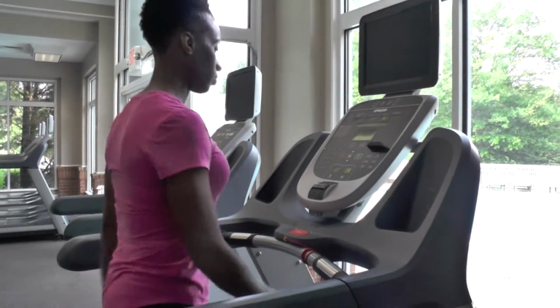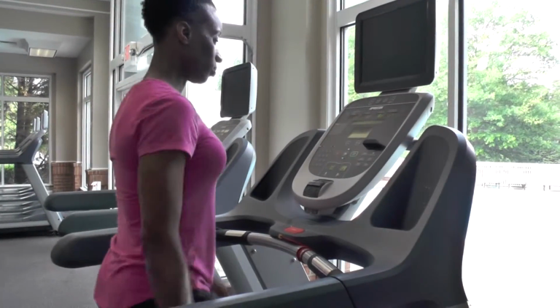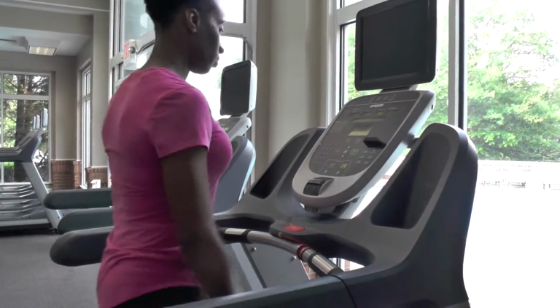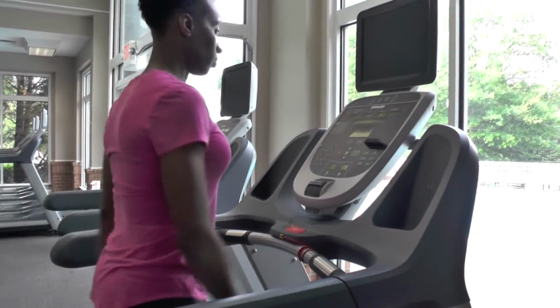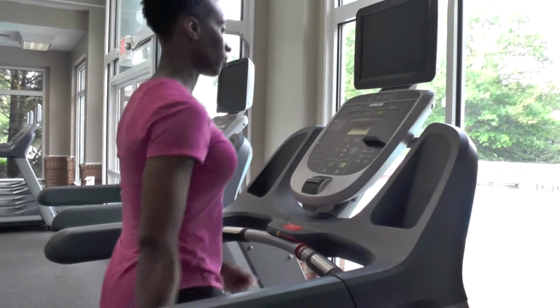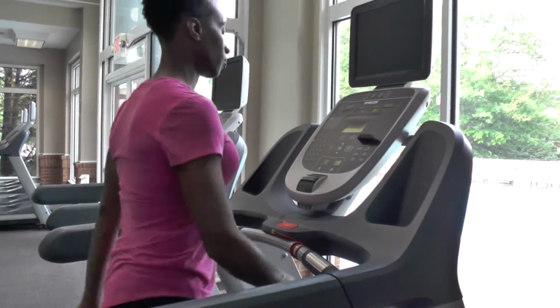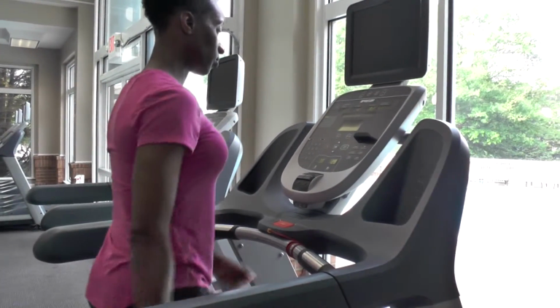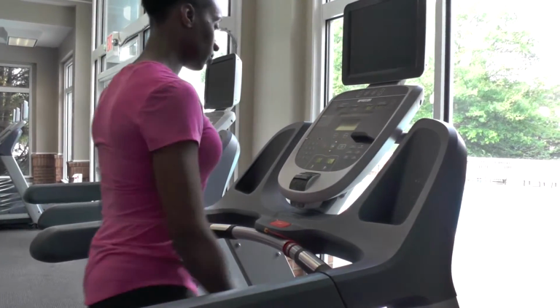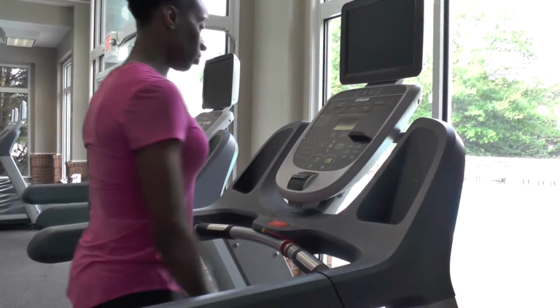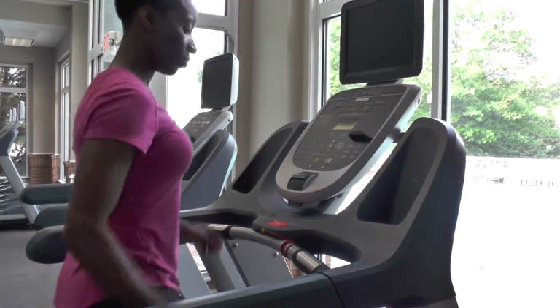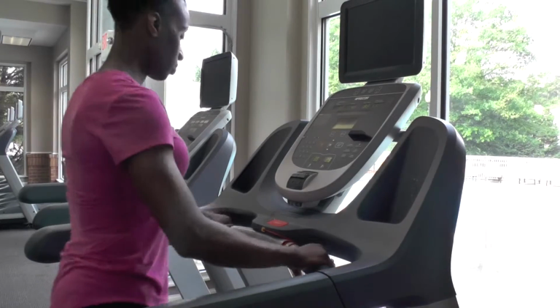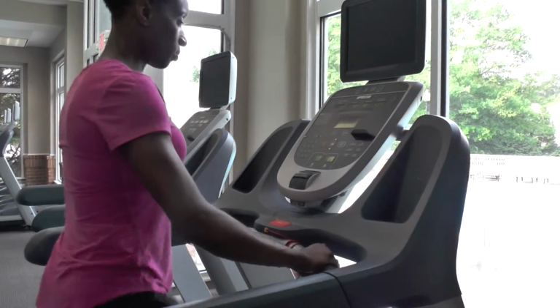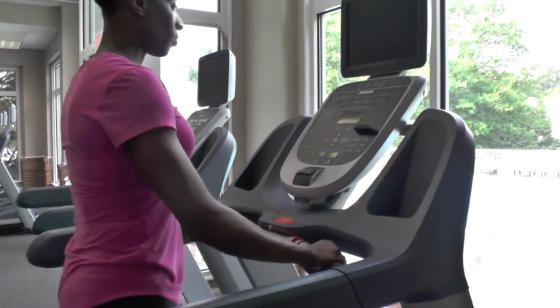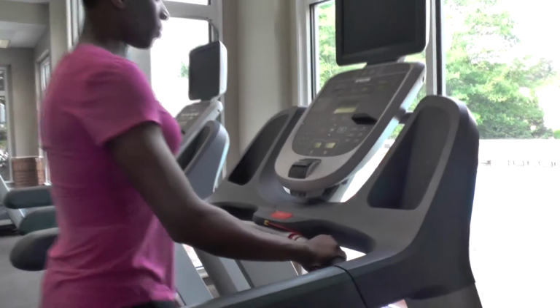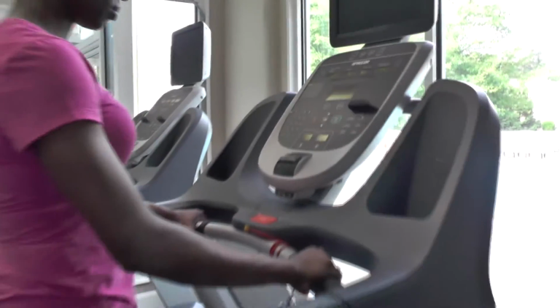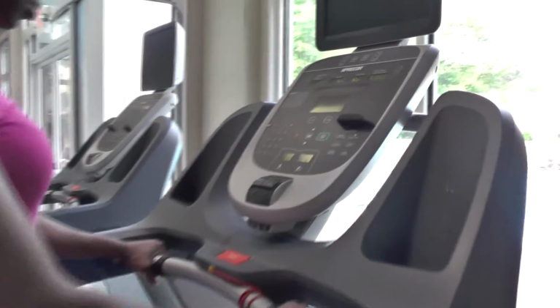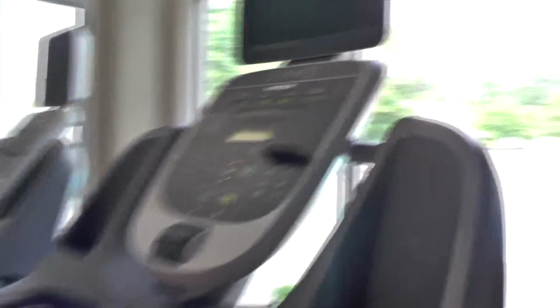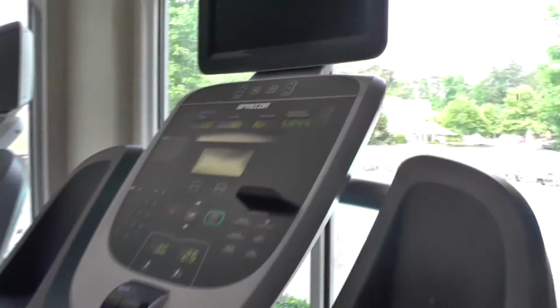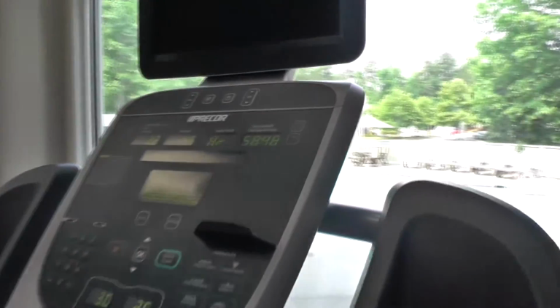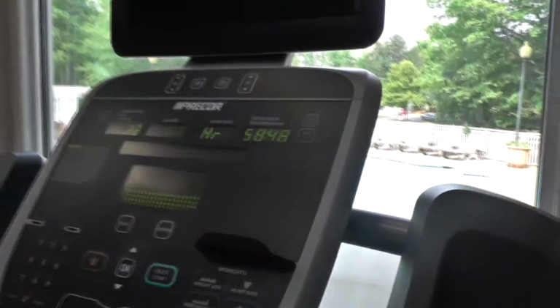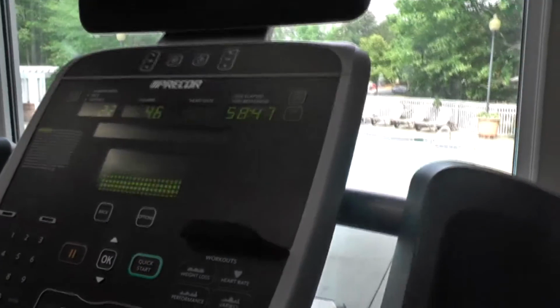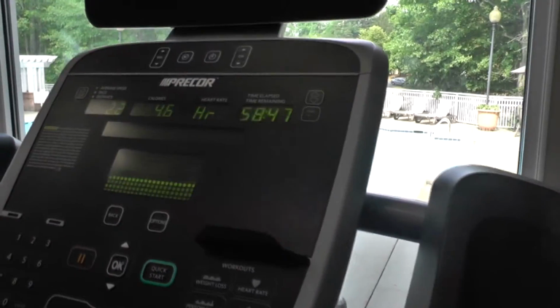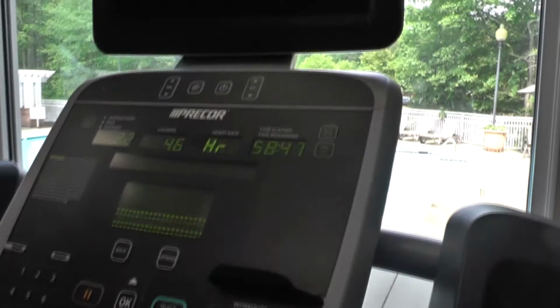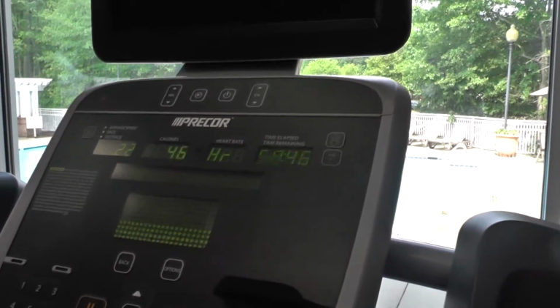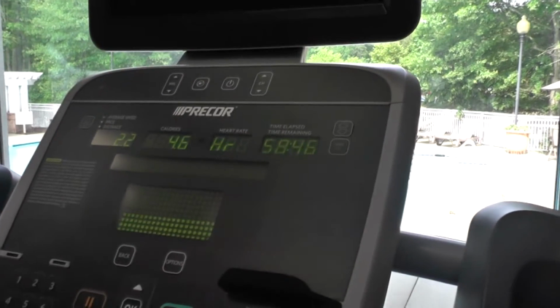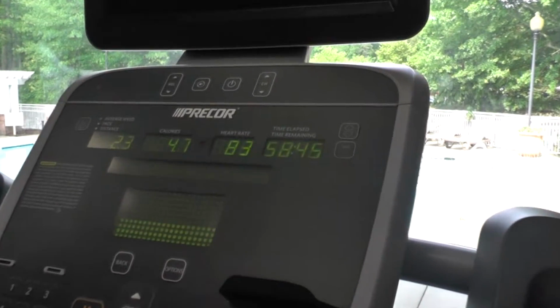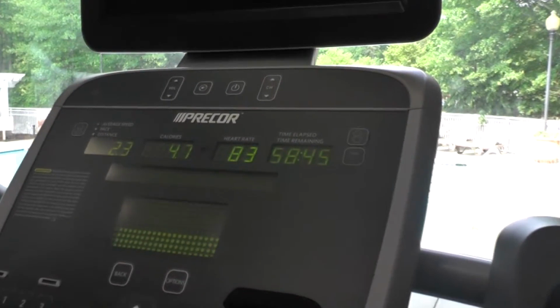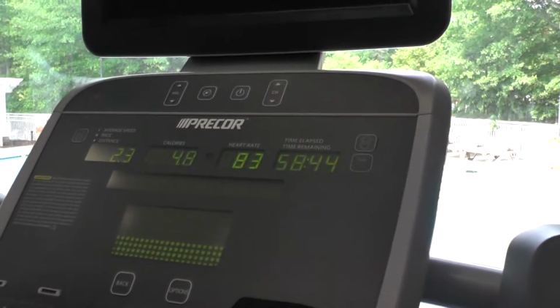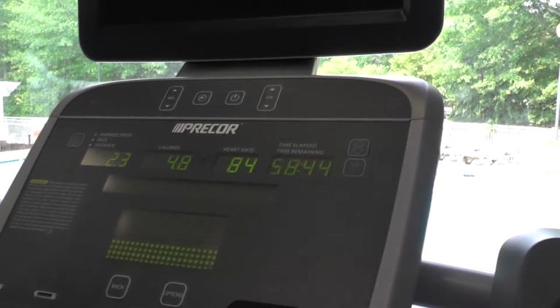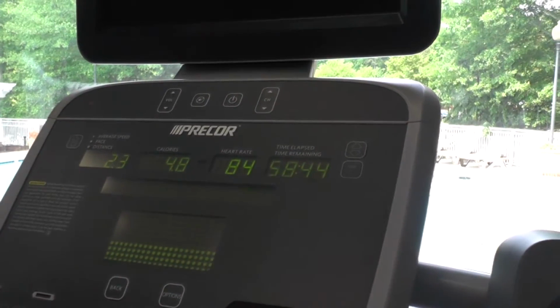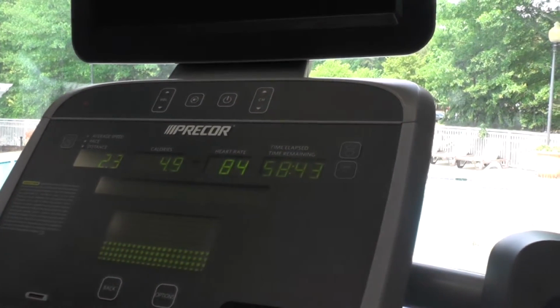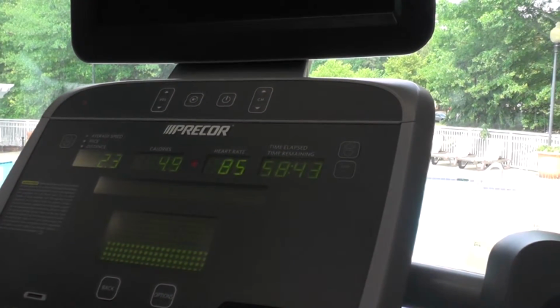Walk with your normal walking stride. Use the silver hand grips while walking to check your heart rate. You can find your heart rate in the third box at the top of the display.